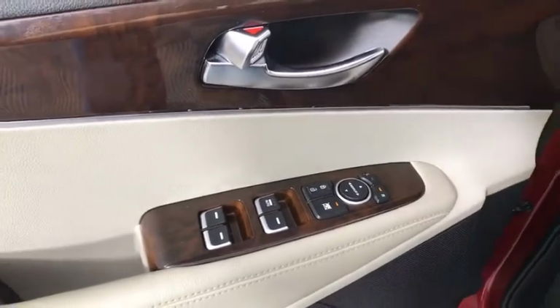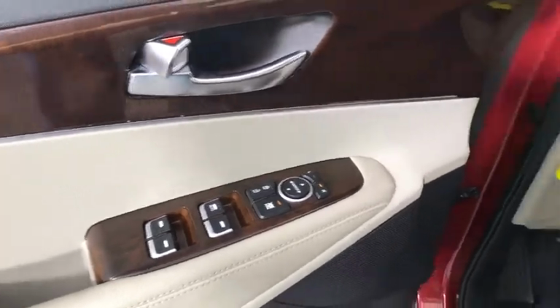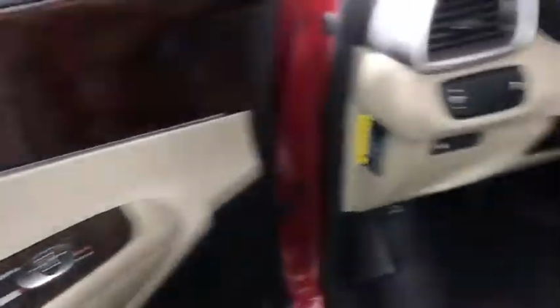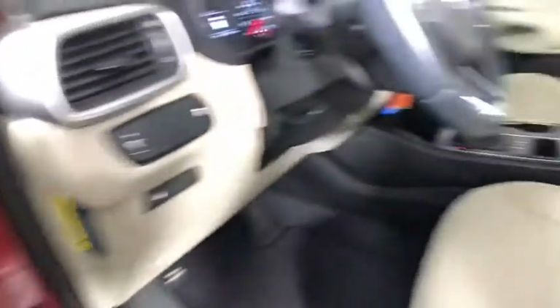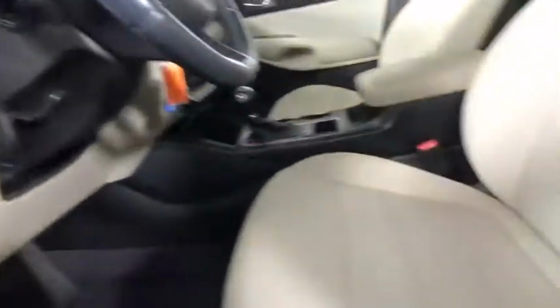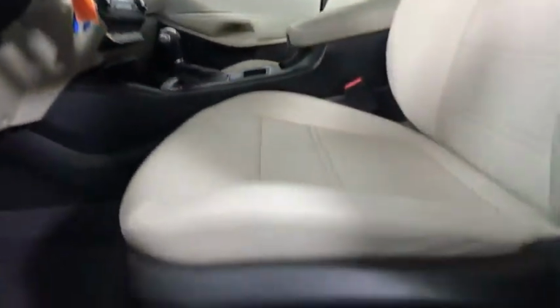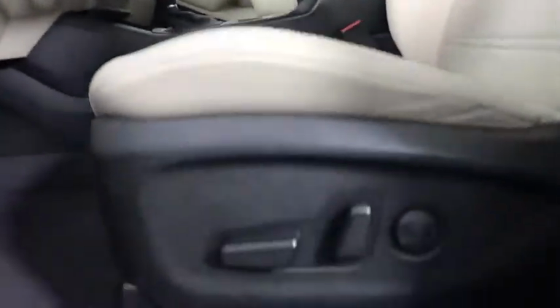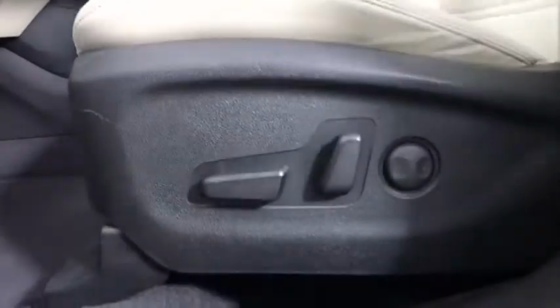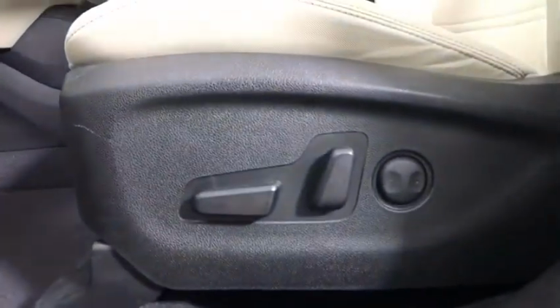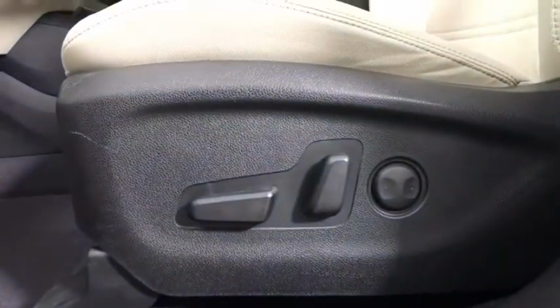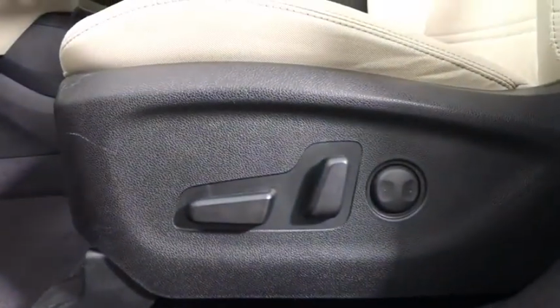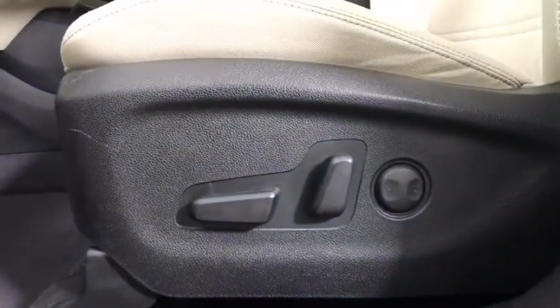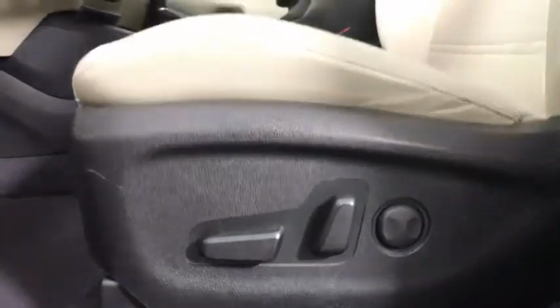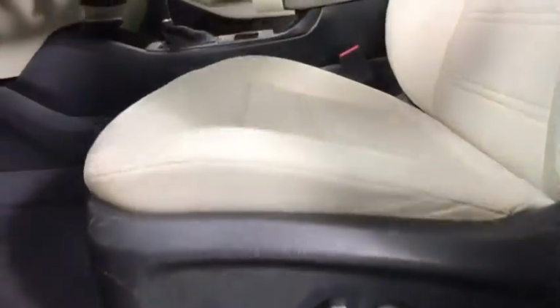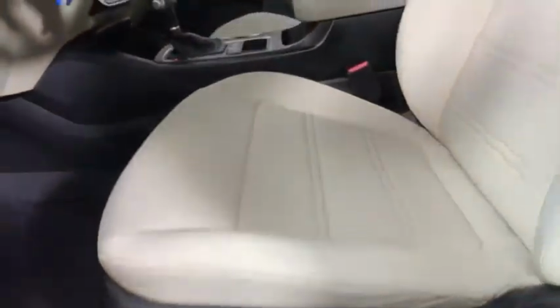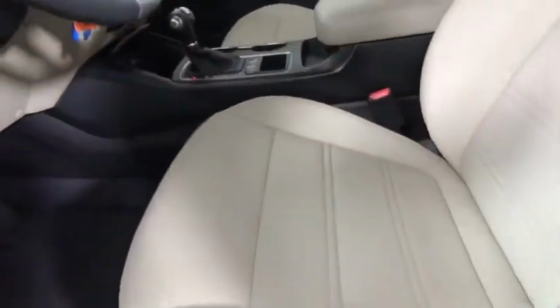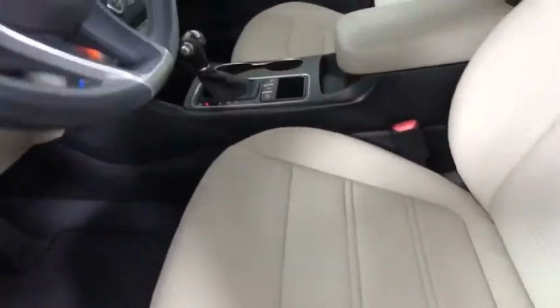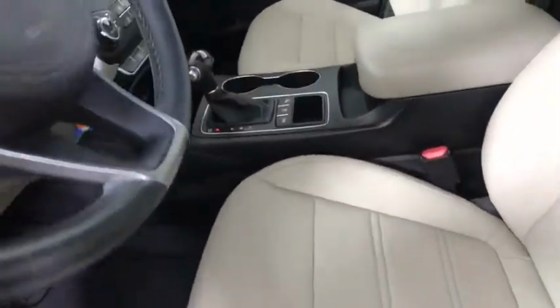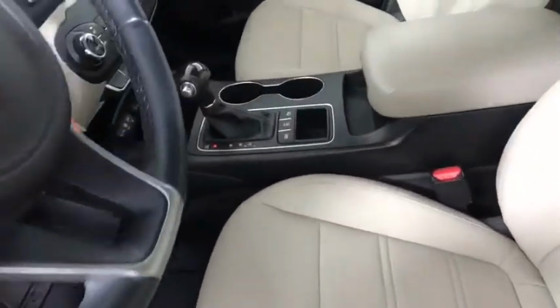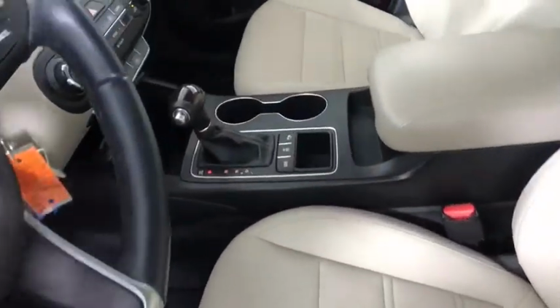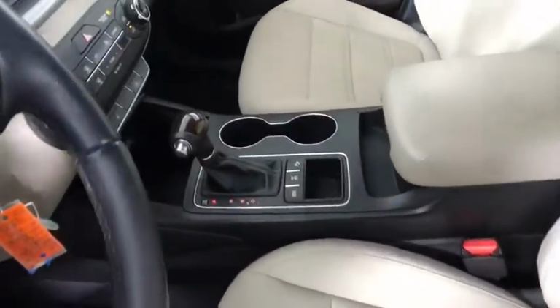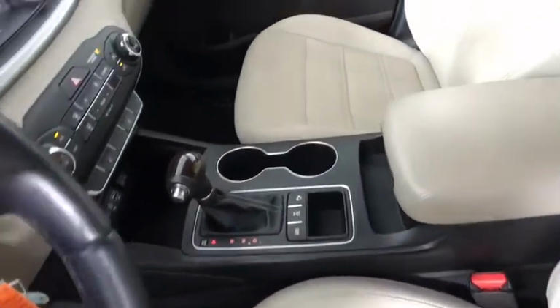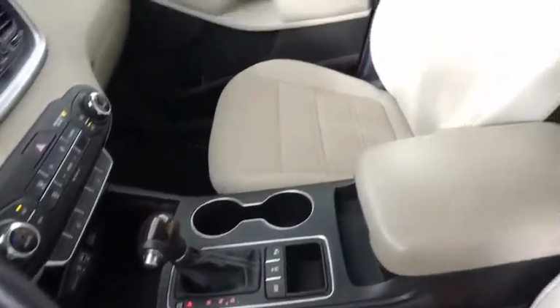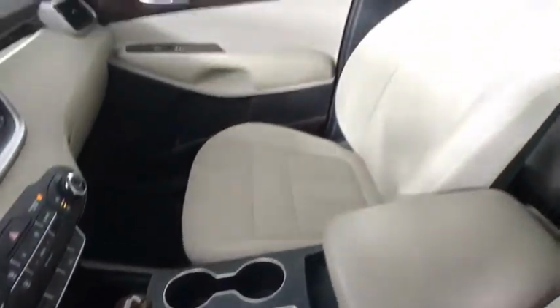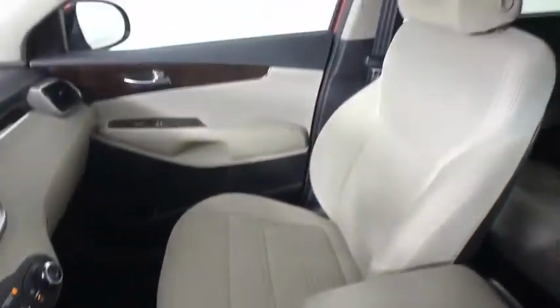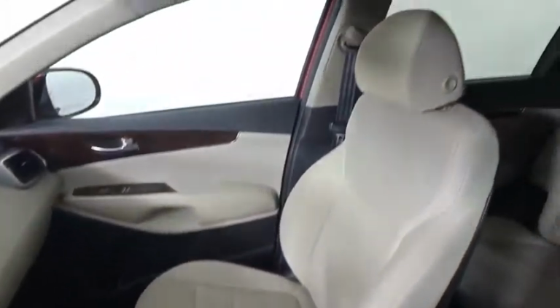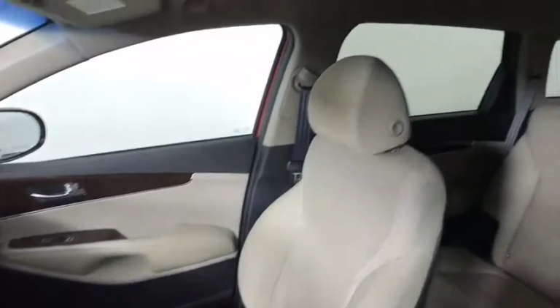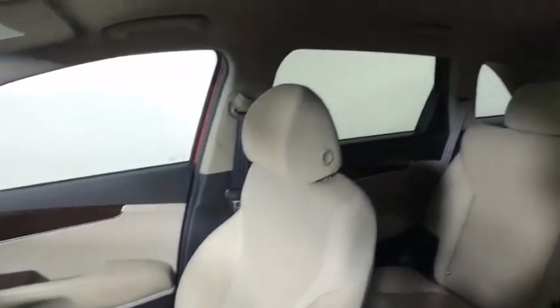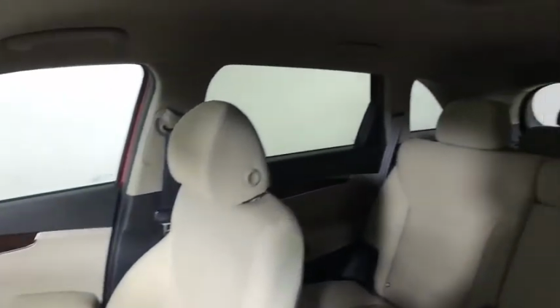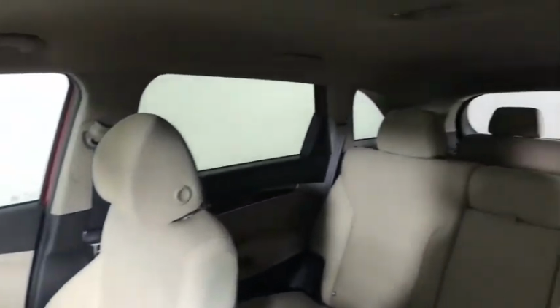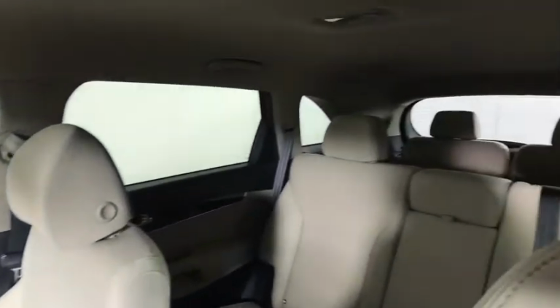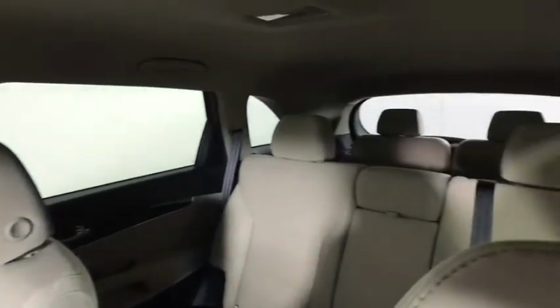Backup camera, anti-lock braking system, steering wheel audio controls, all-wheel drive, traction control, stability control, keyless entry, Bluetooth, power steering, adjustable steering wheel.